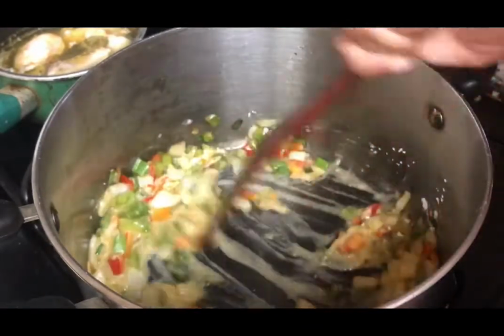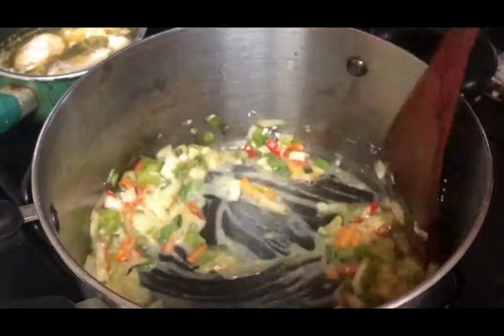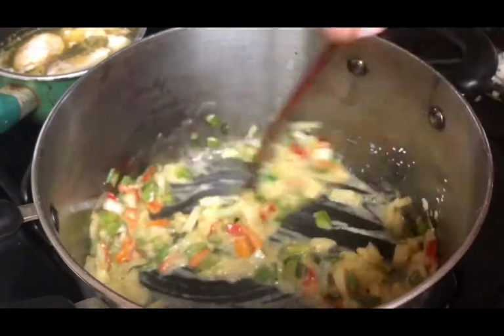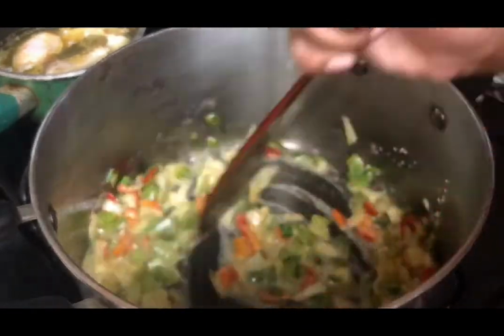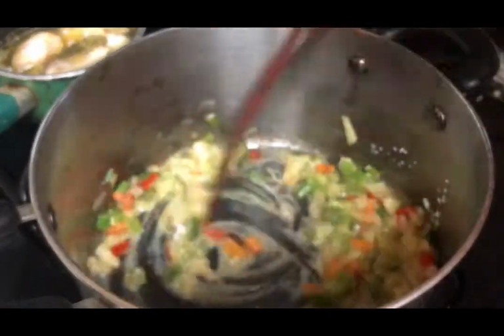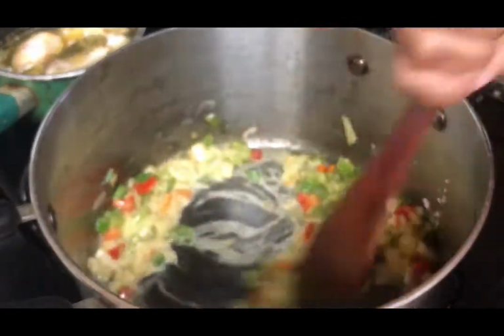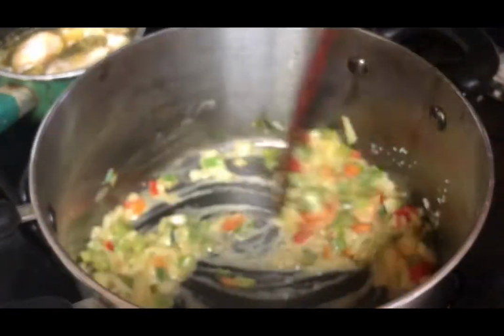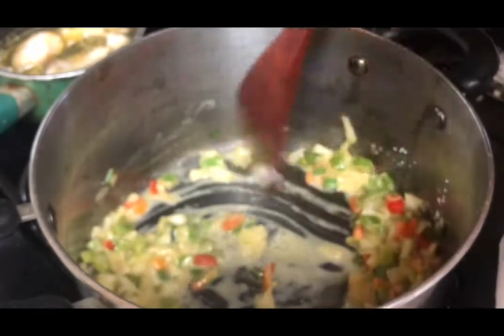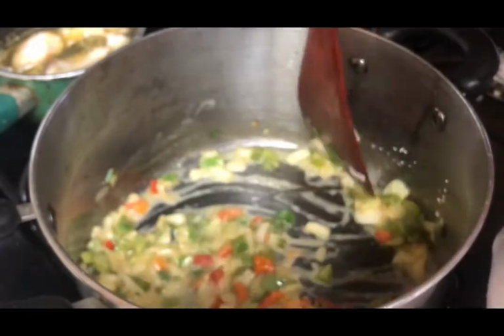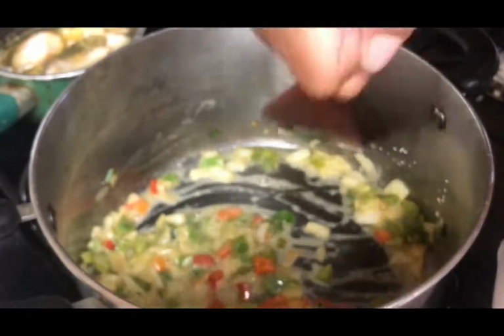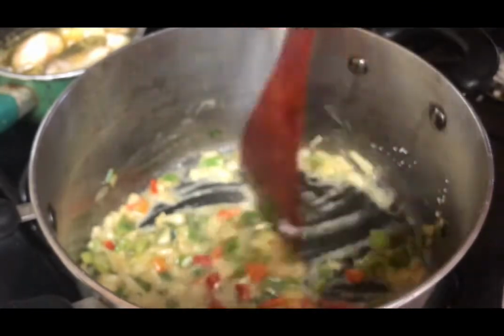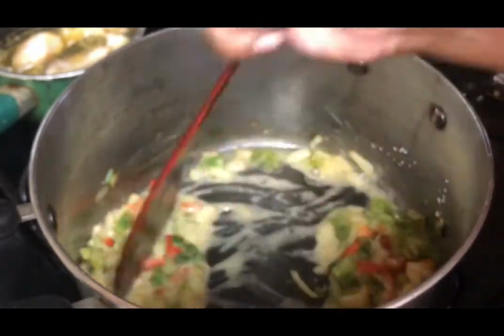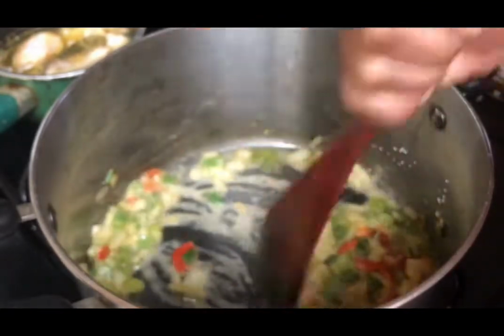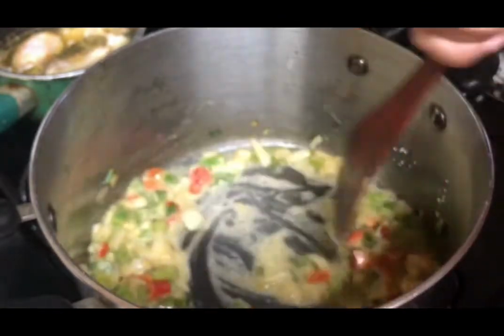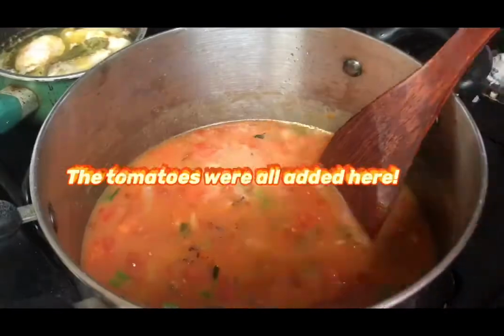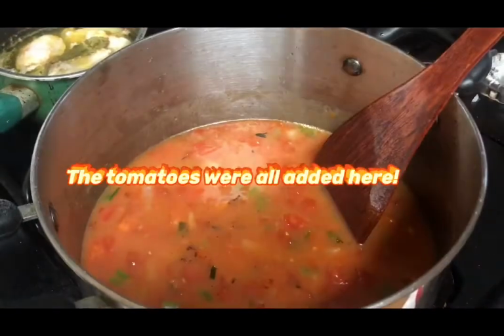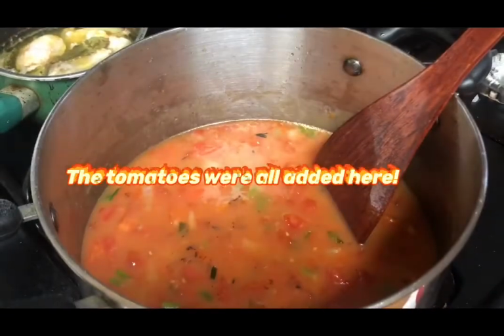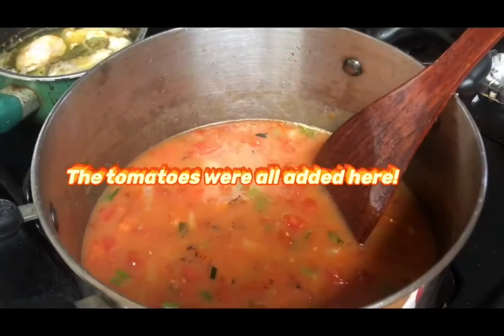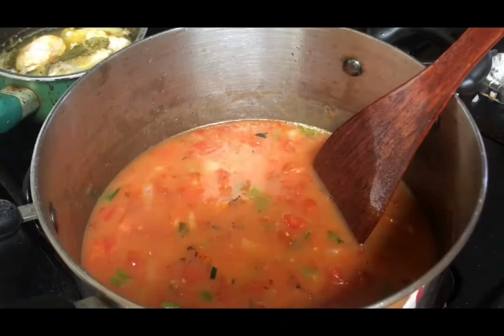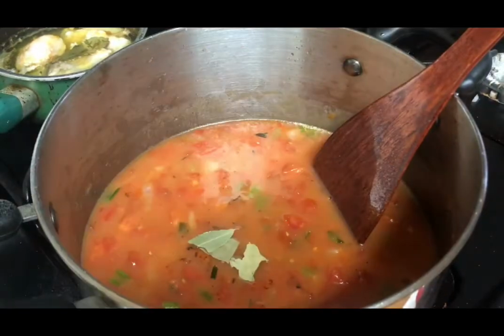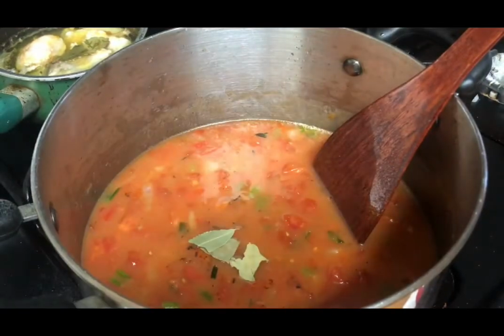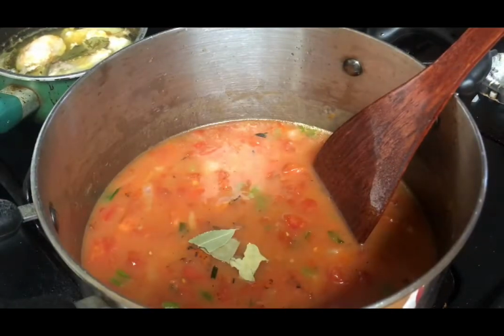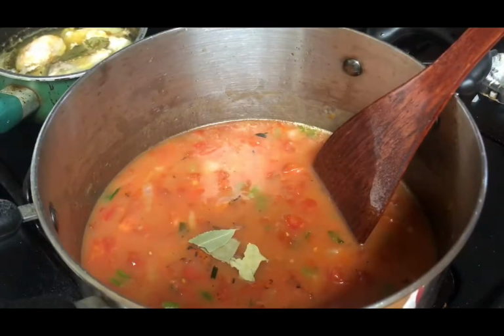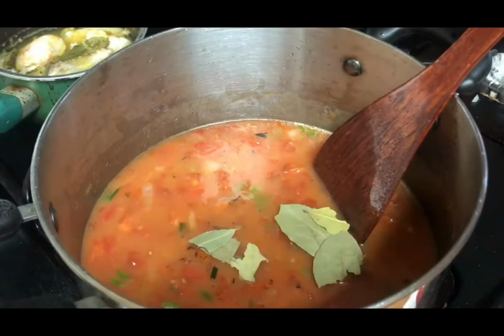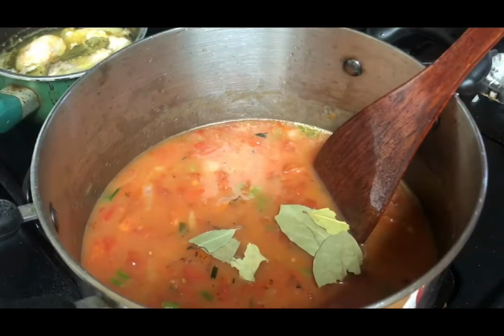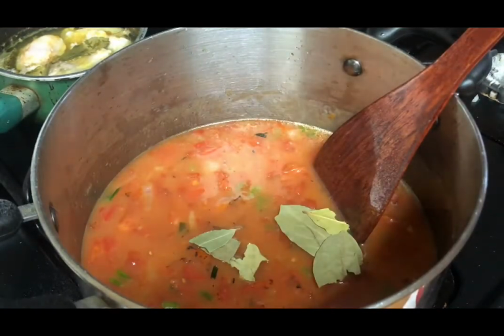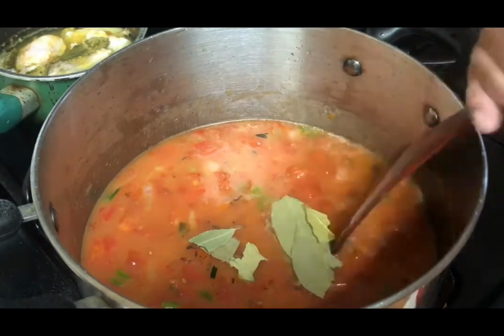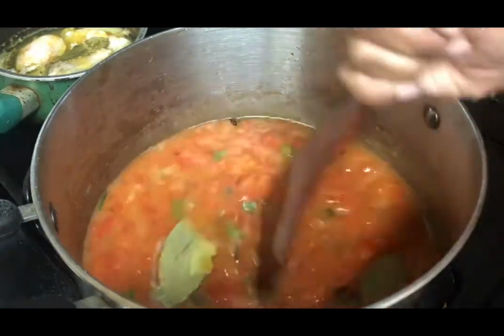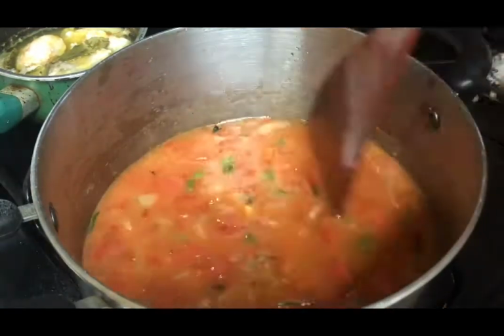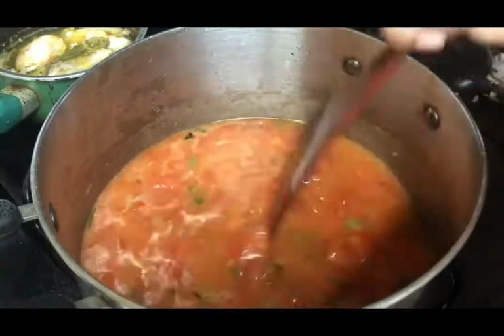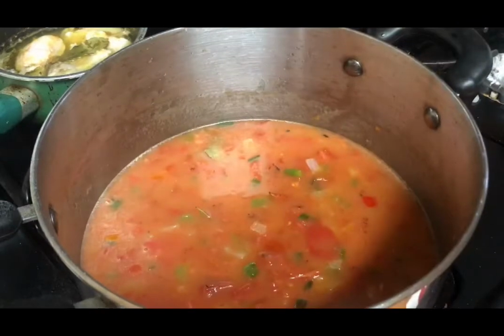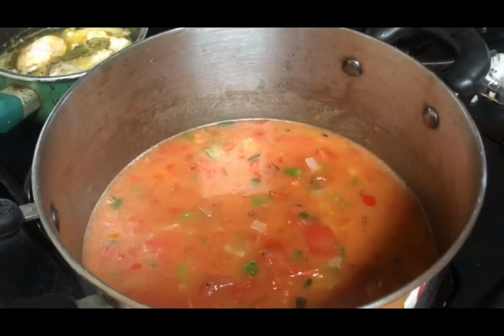If you don't have an issue with carbs, go ahead and use flour — you're one of the blessed souls, but I'm trying to cut down on it. I'm adding roughly two and a half to three bay leaves.